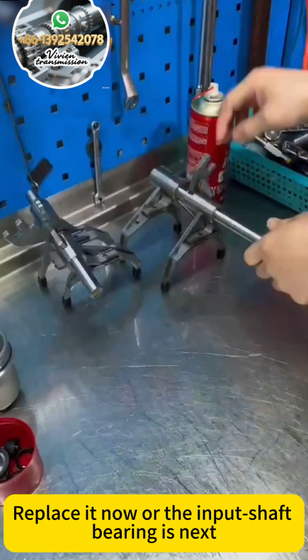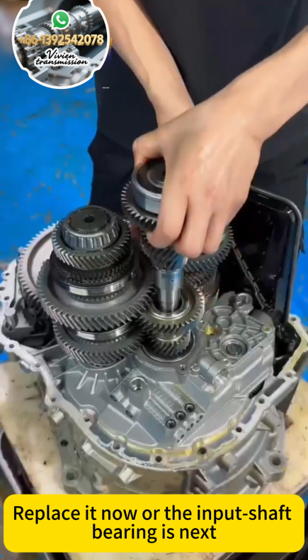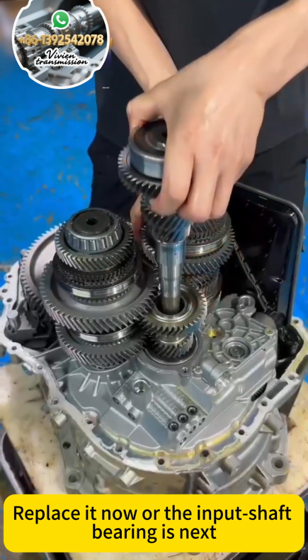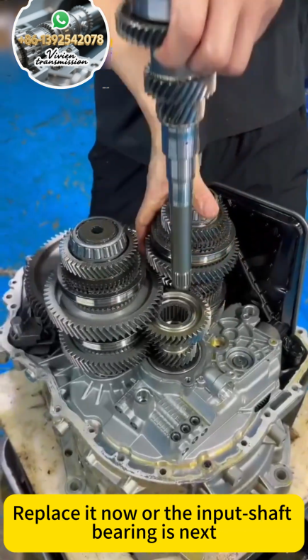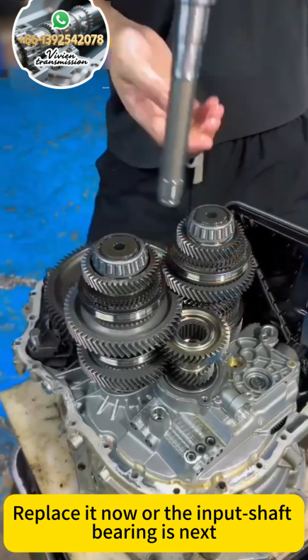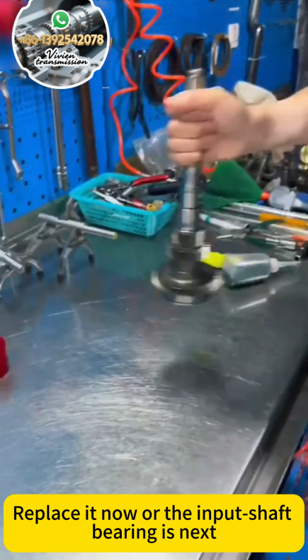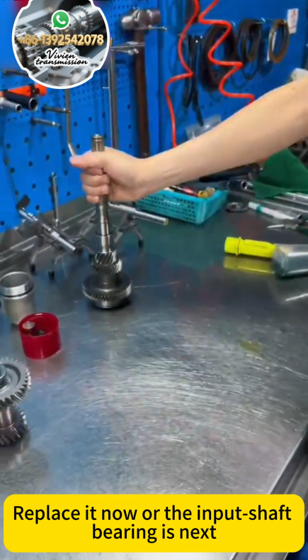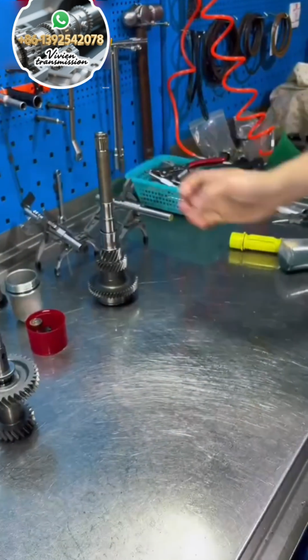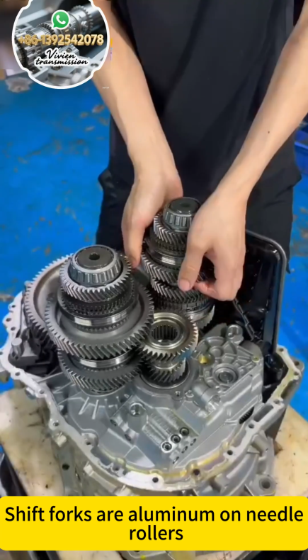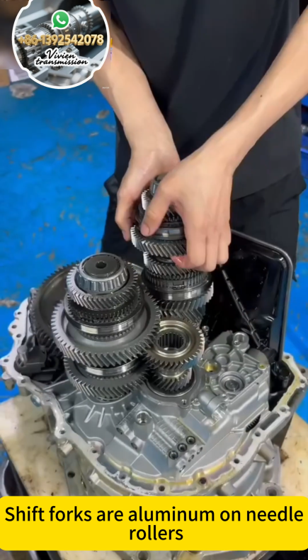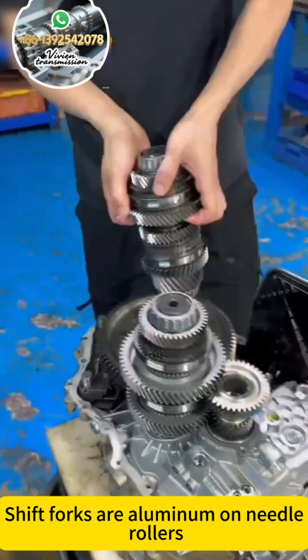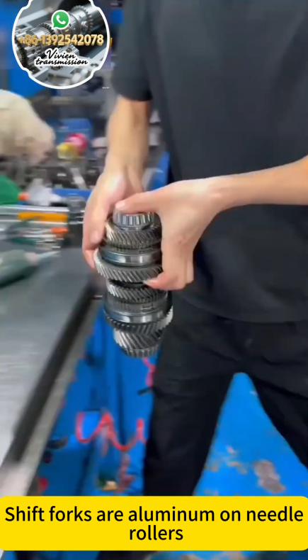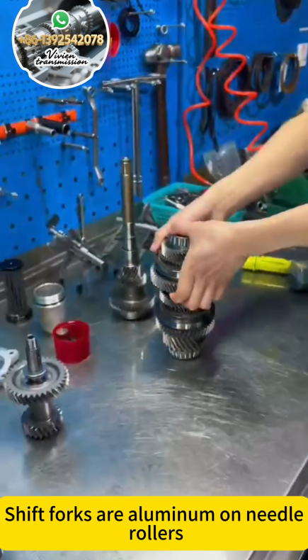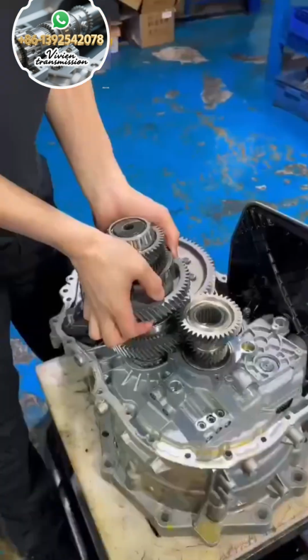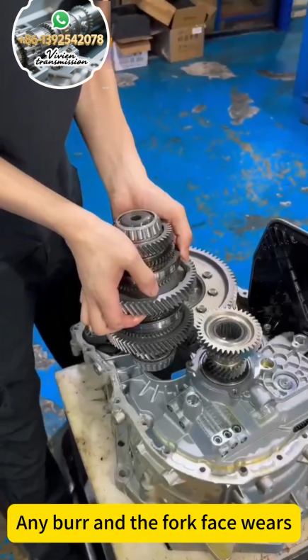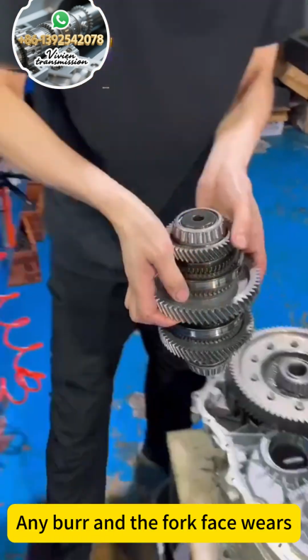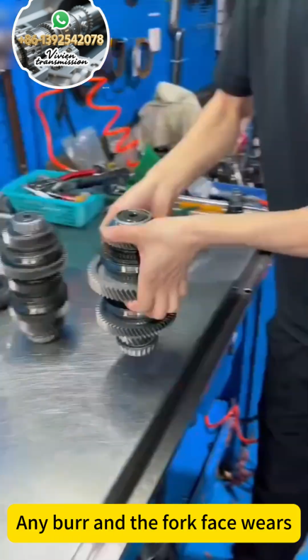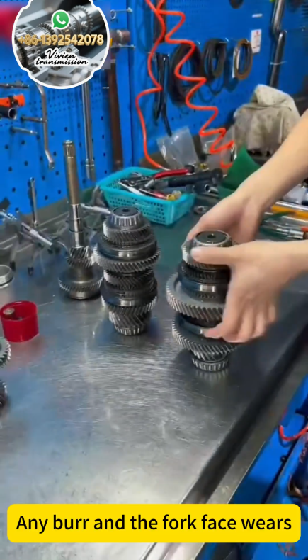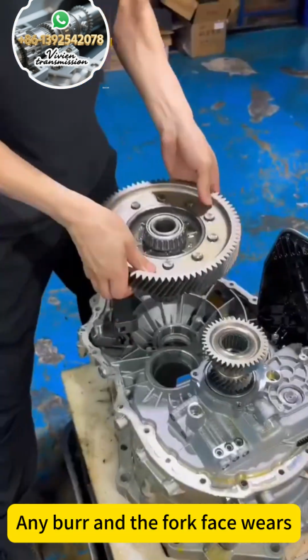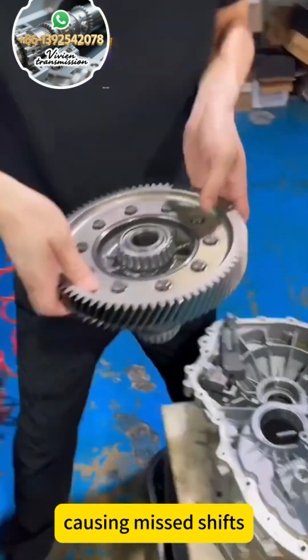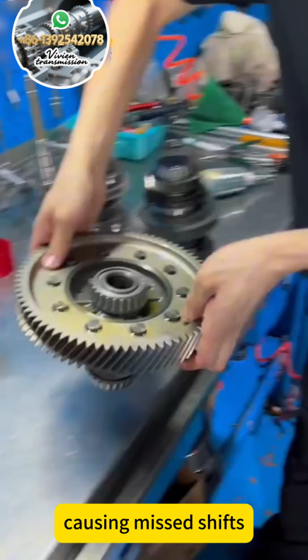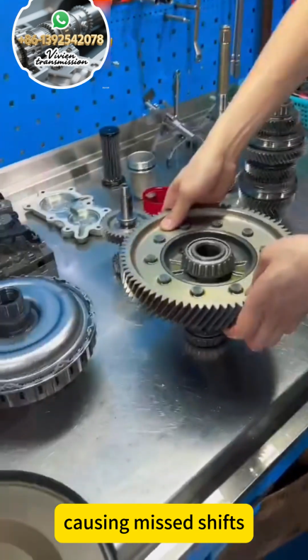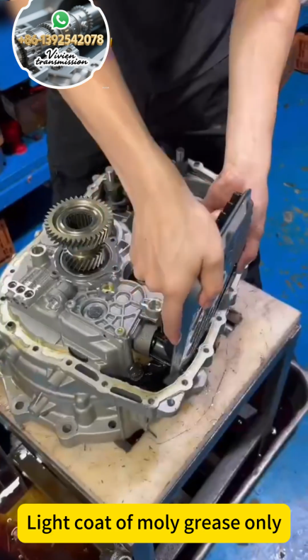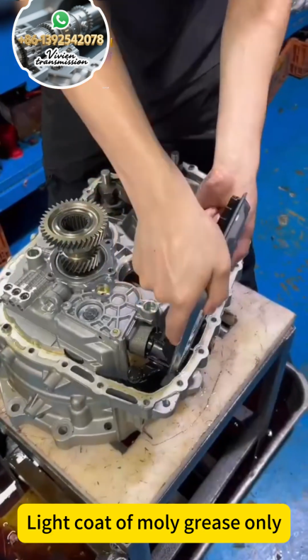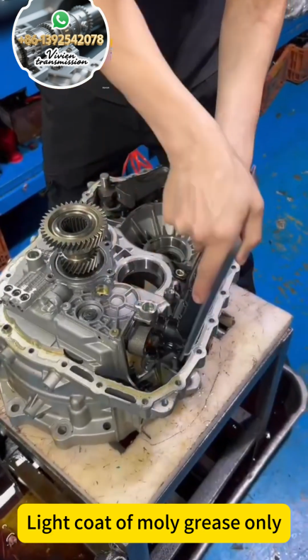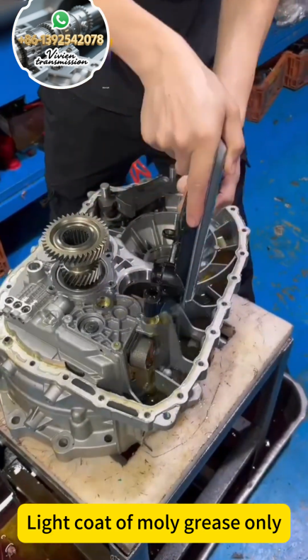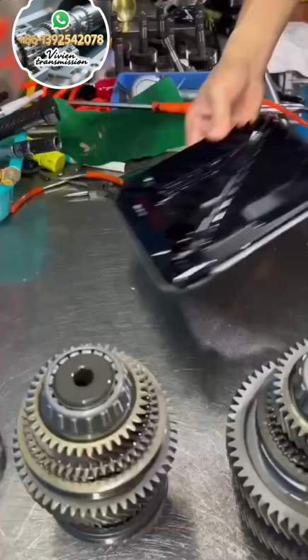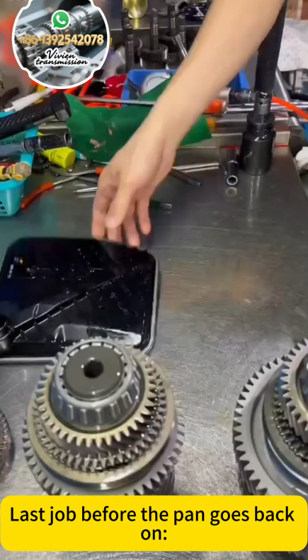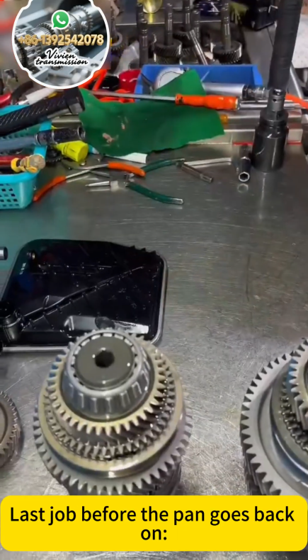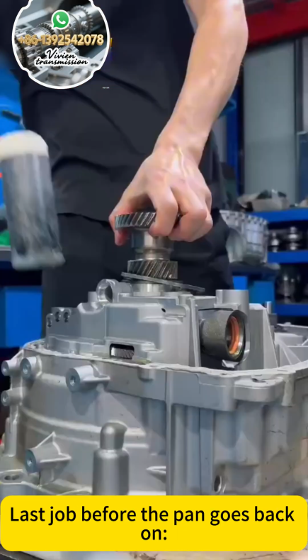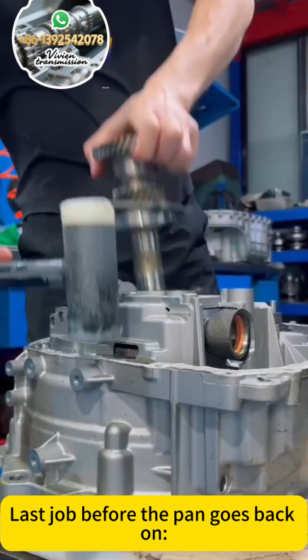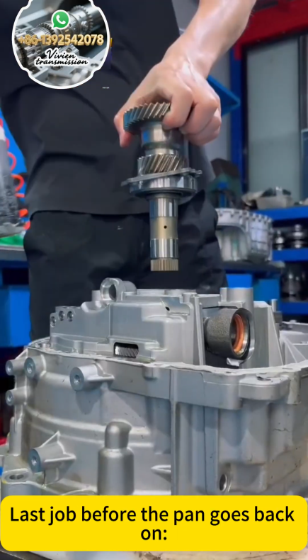Replace it now or the input shaft bearing is next. The shift forks are aluminum on needle rollers — any brand, the fork face wears, causing misfires. Light coat of moly grease only before the pan goes back on.